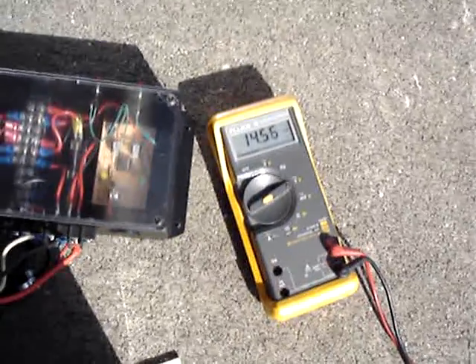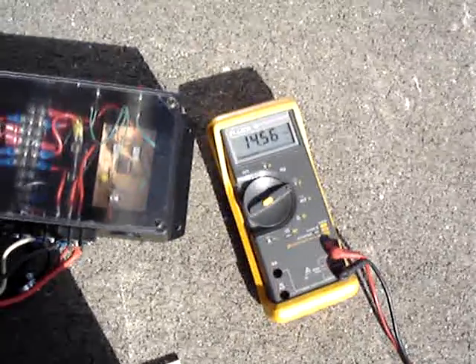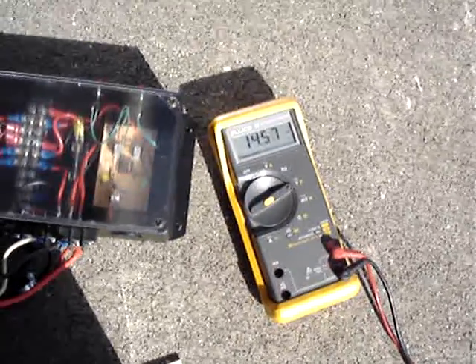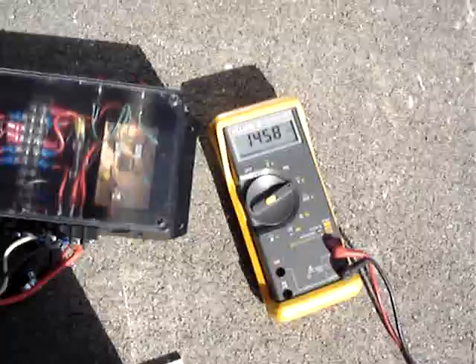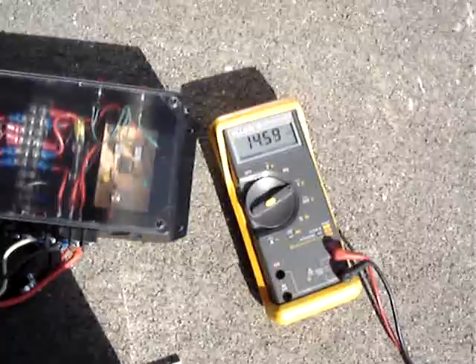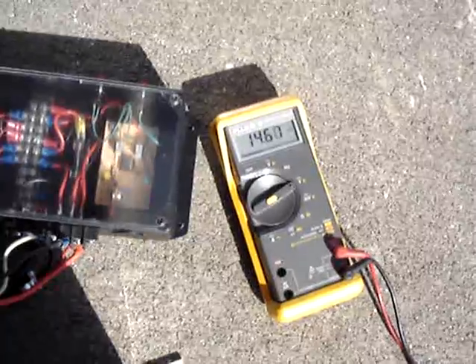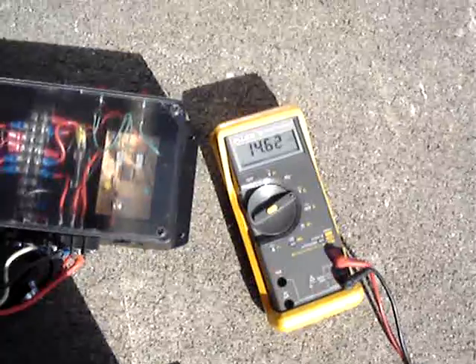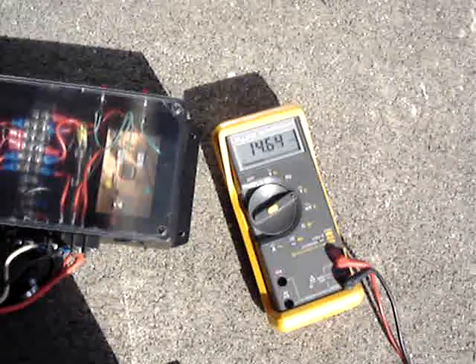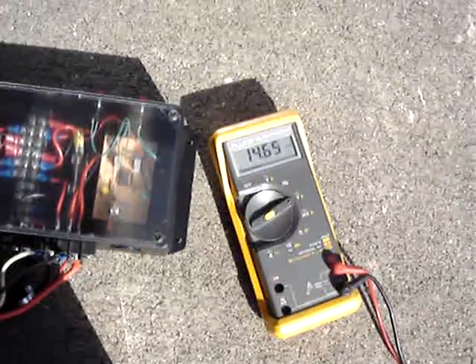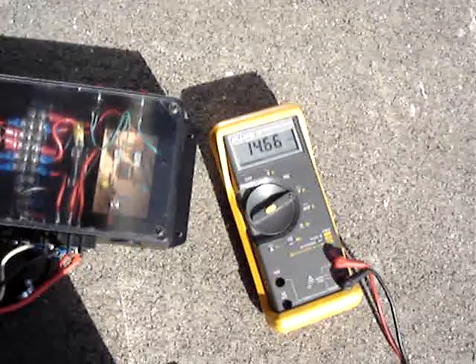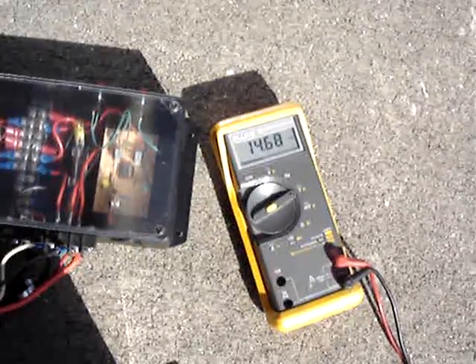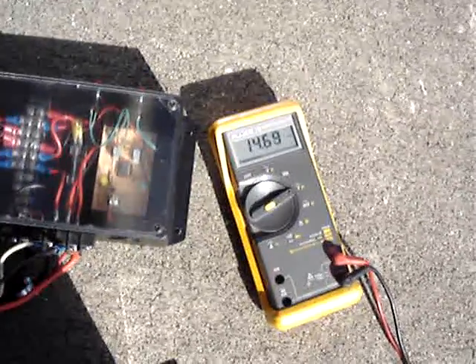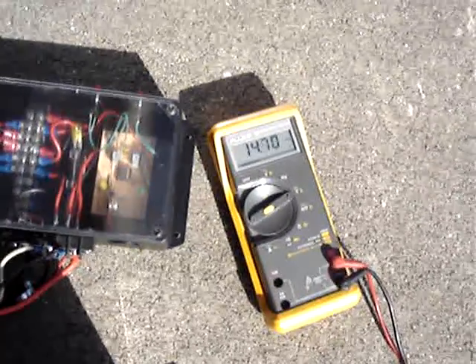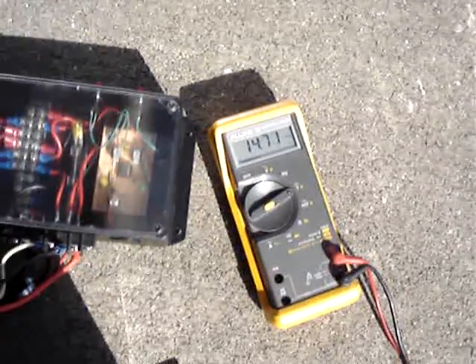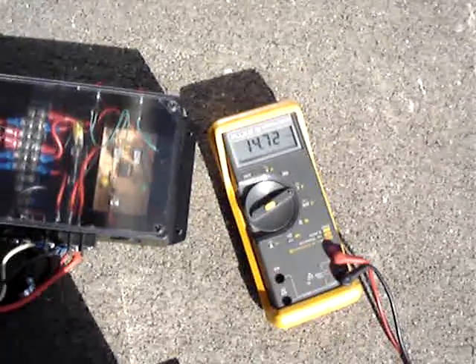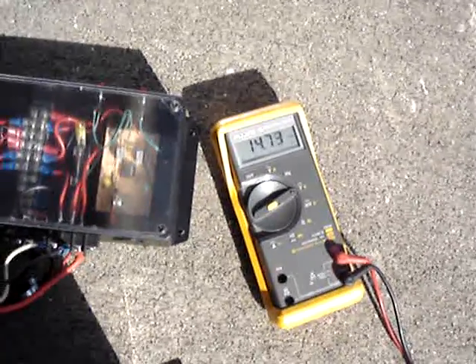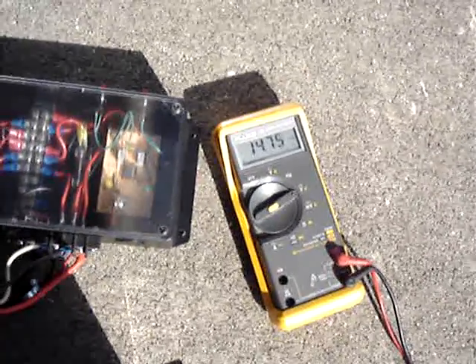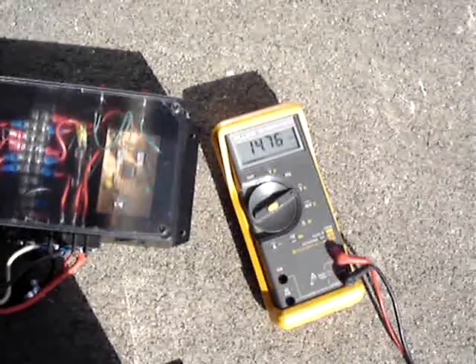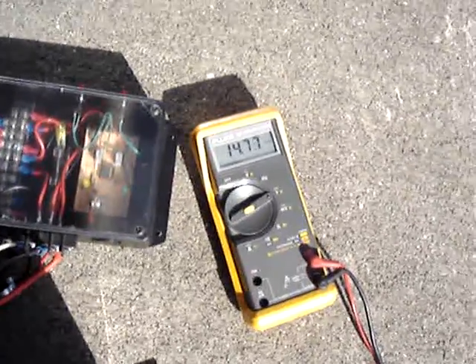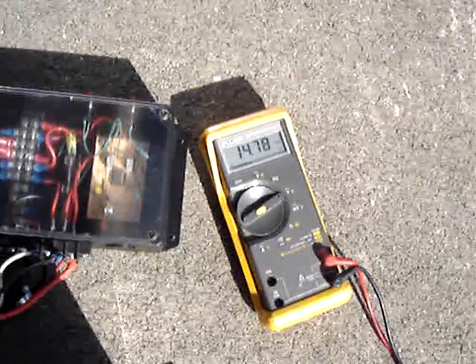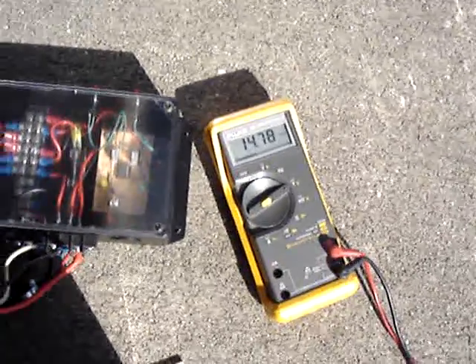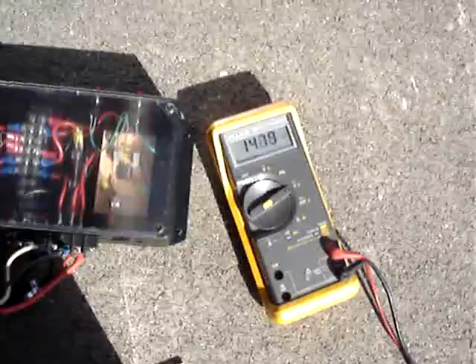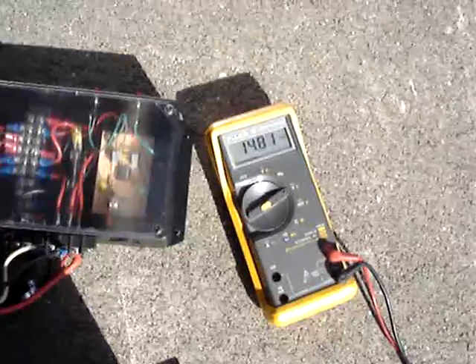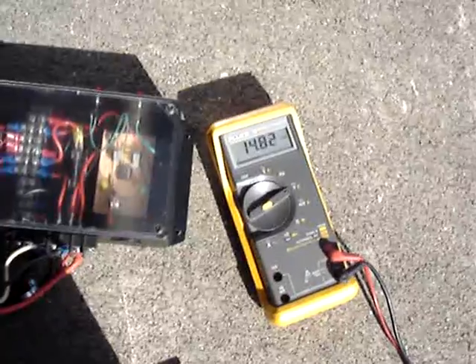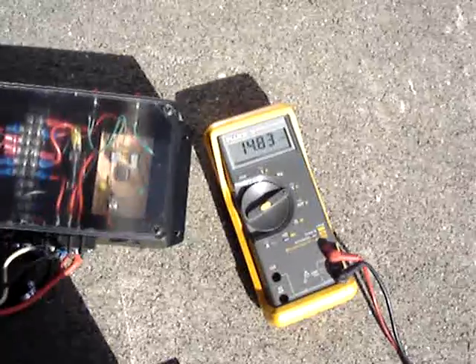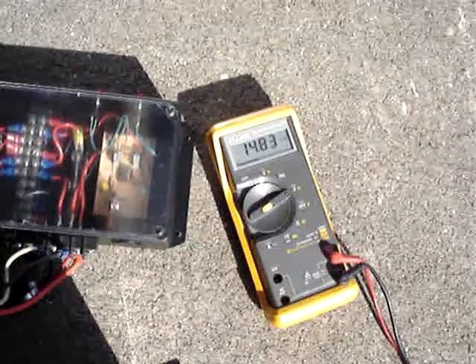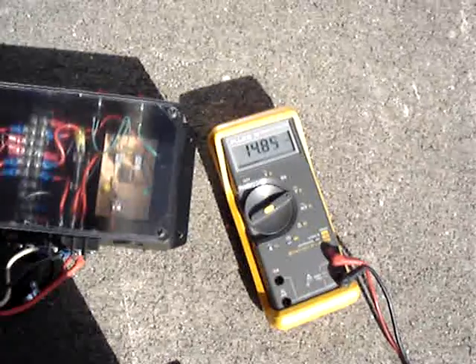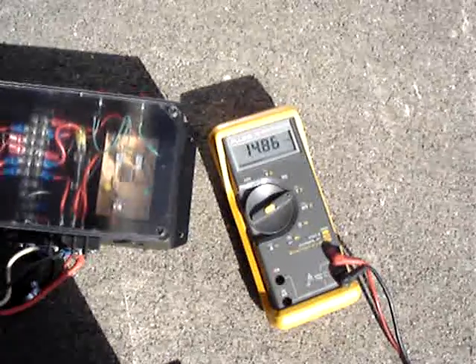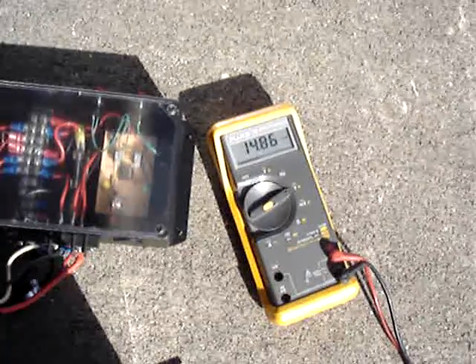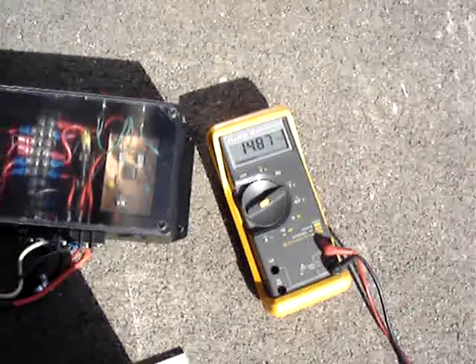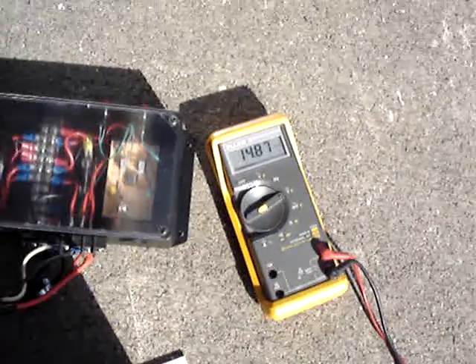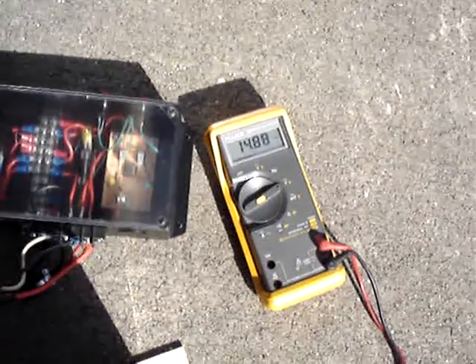We're not hitting the set point — there it goes. A little cloud in front of the sun, that's why. We've got a little thin cirrus cloud up here today.